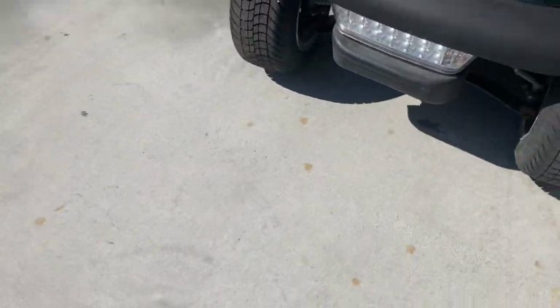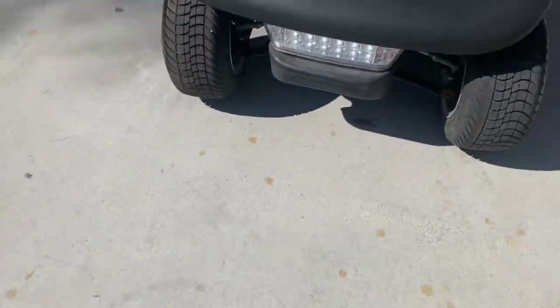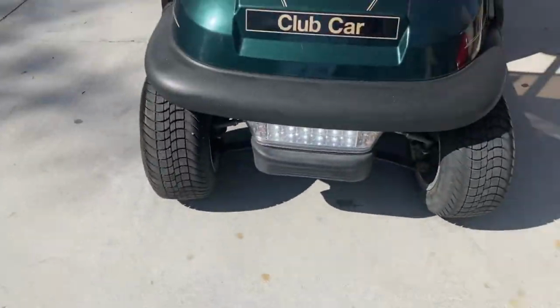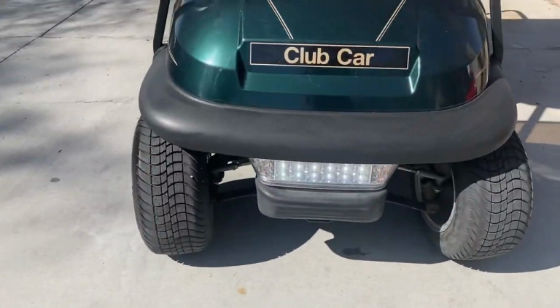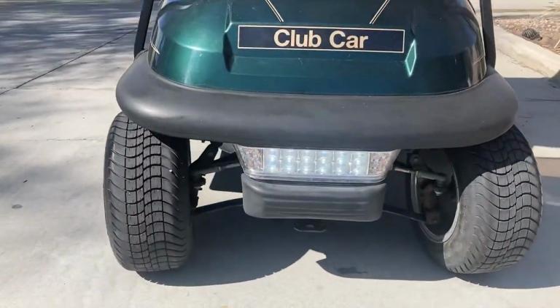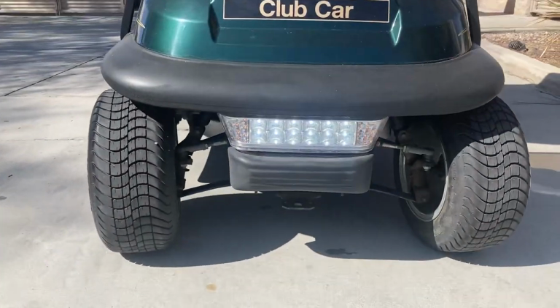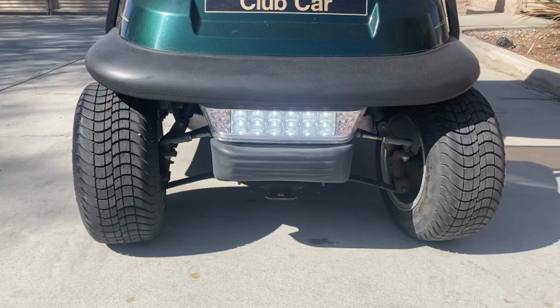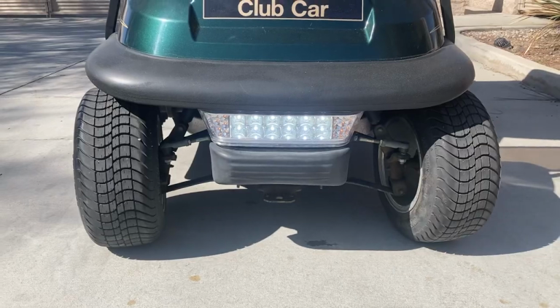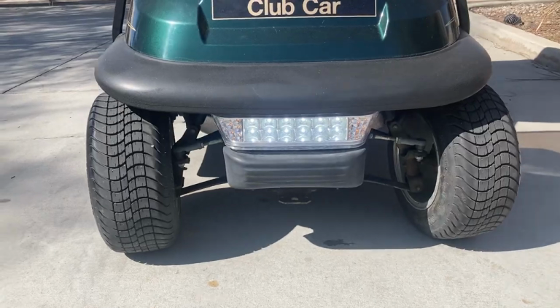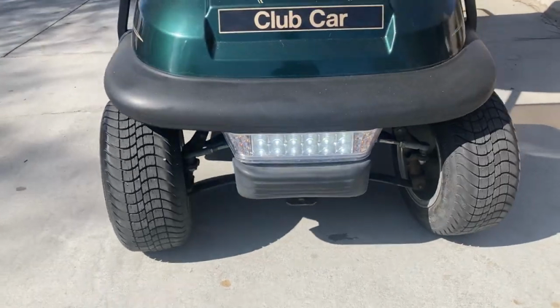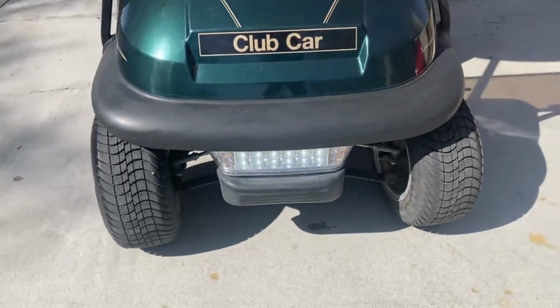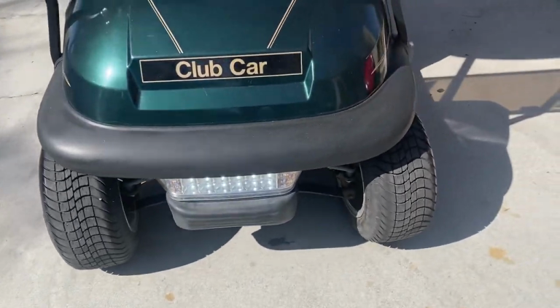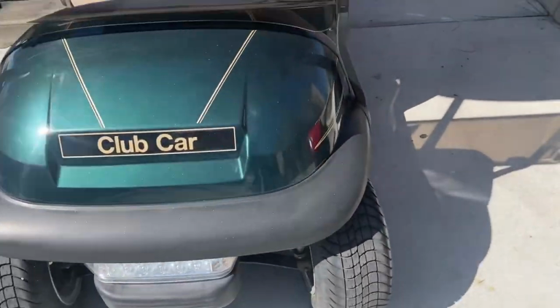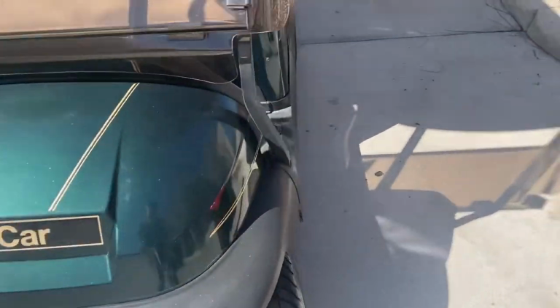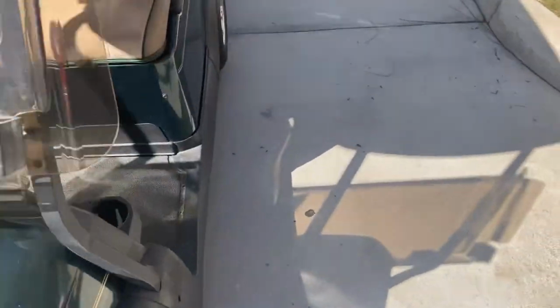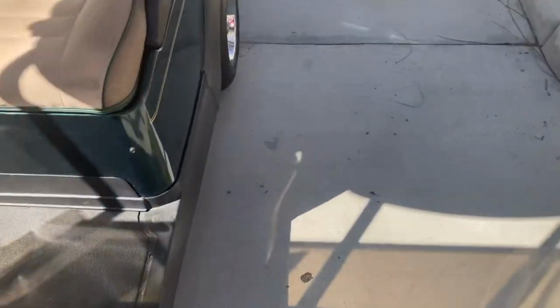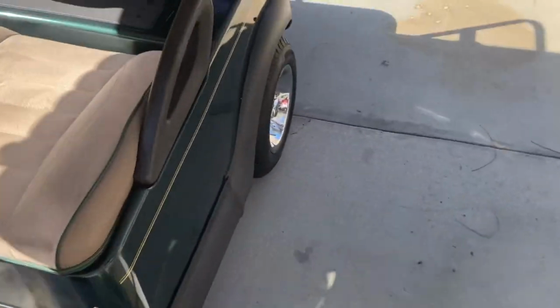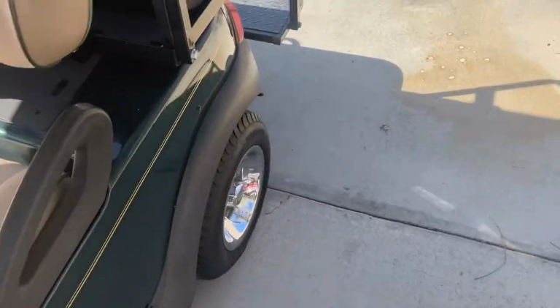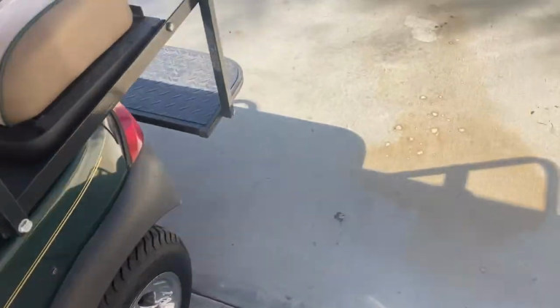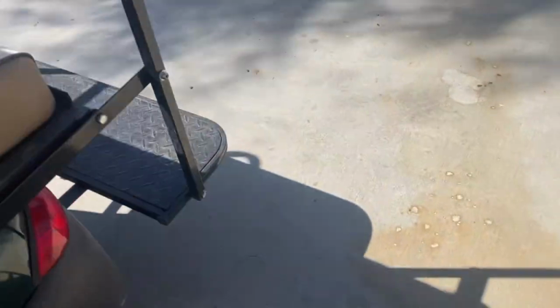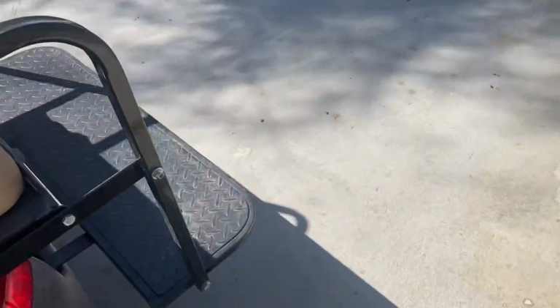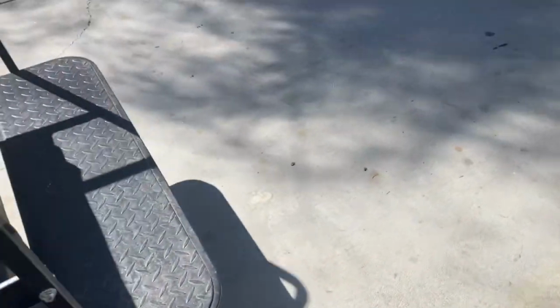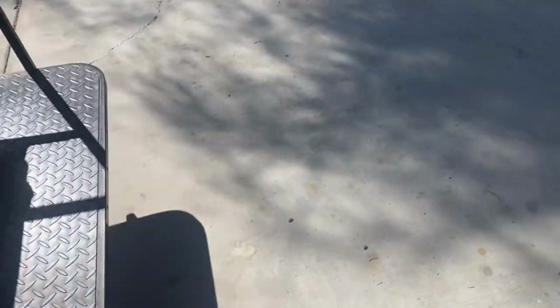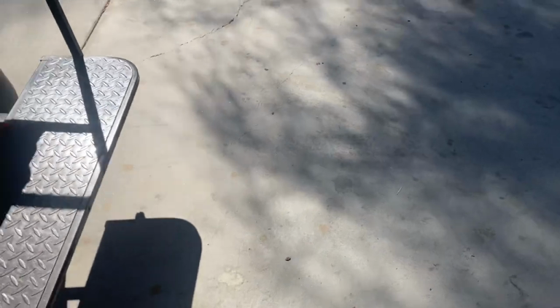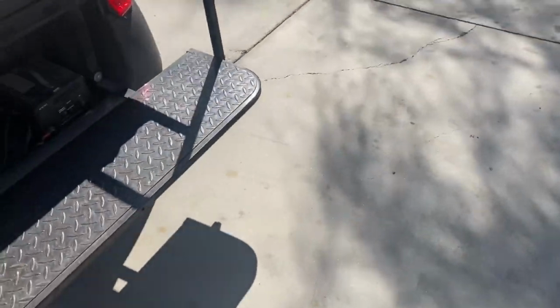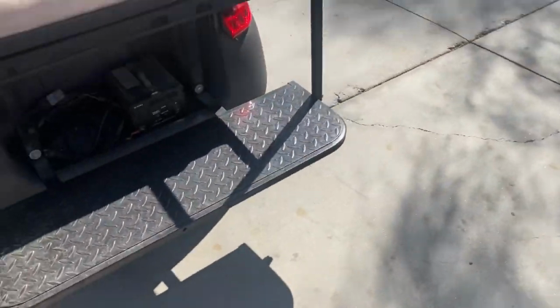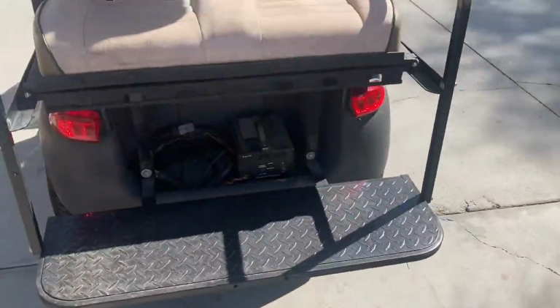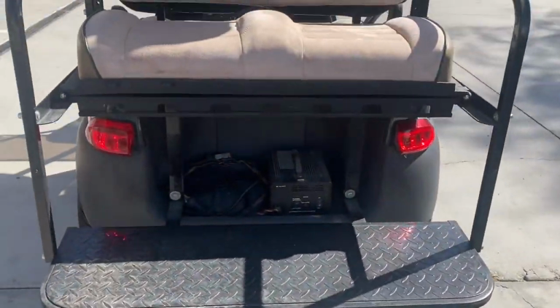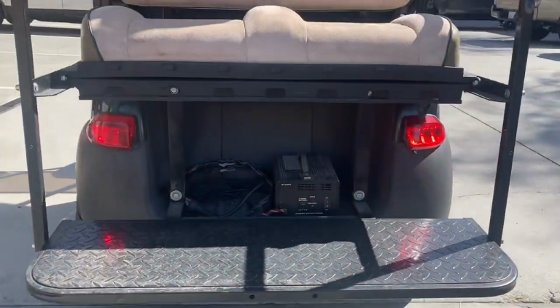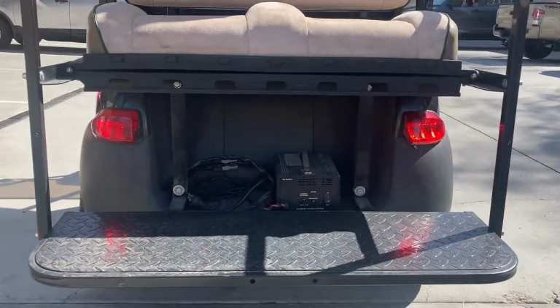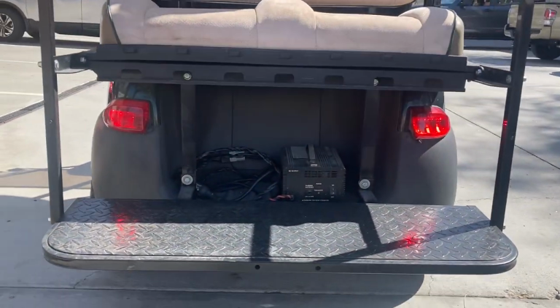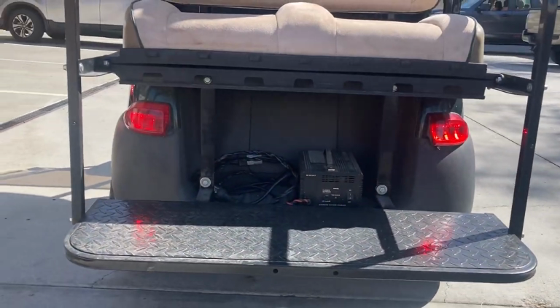Right up front, you've got LED headlights. It's the LED light bar — very bright. And corresponding LED taillights.